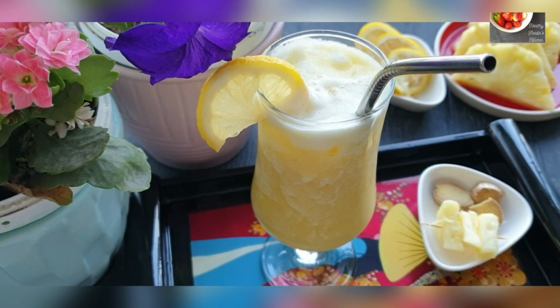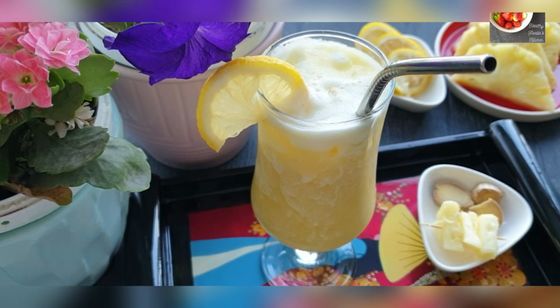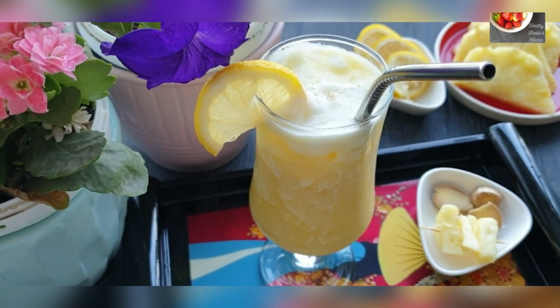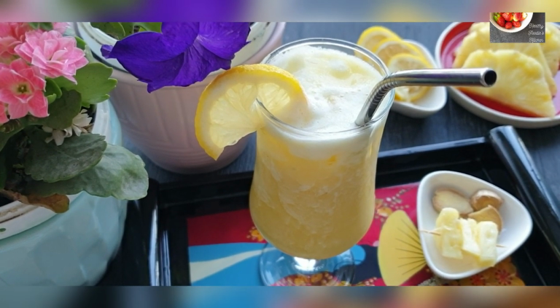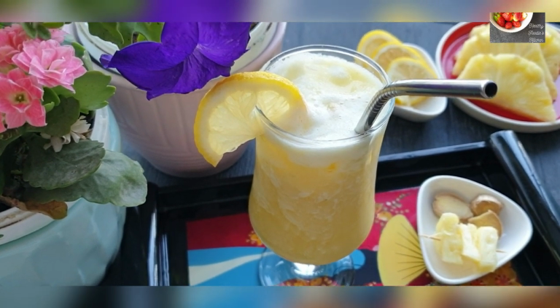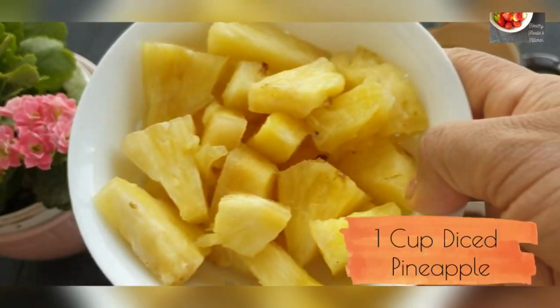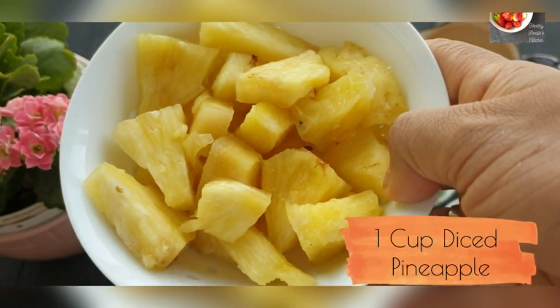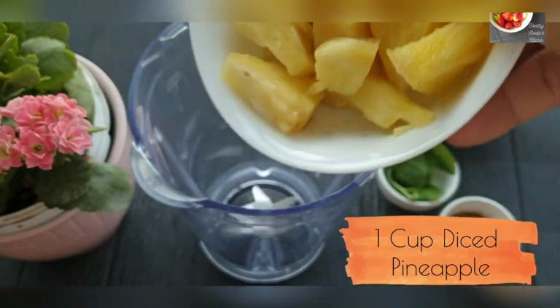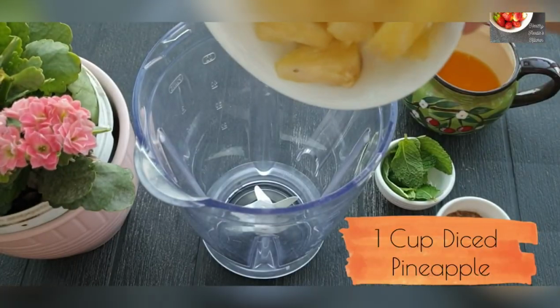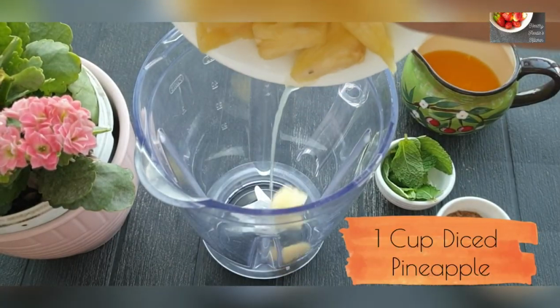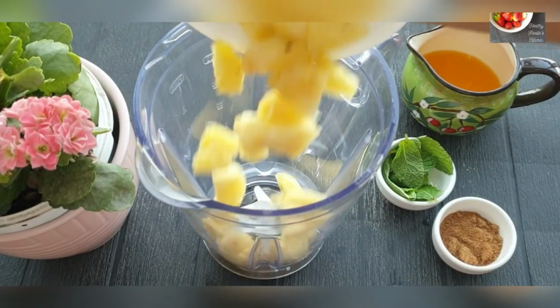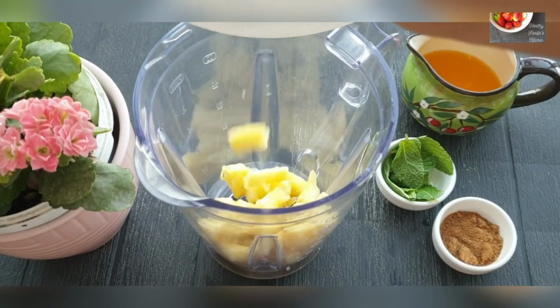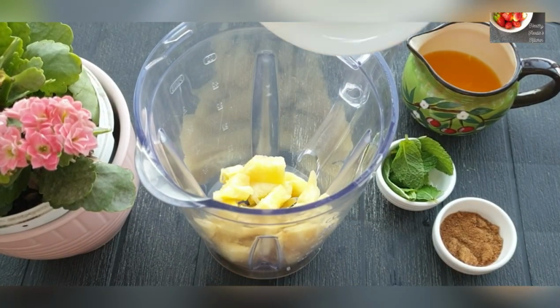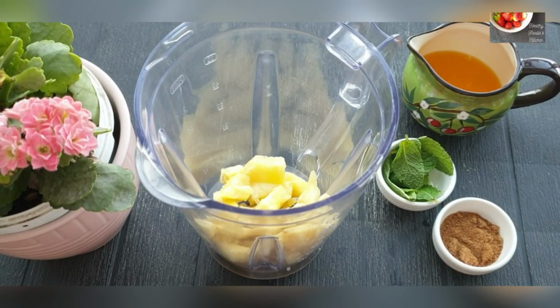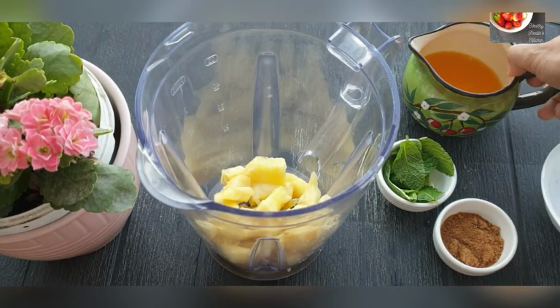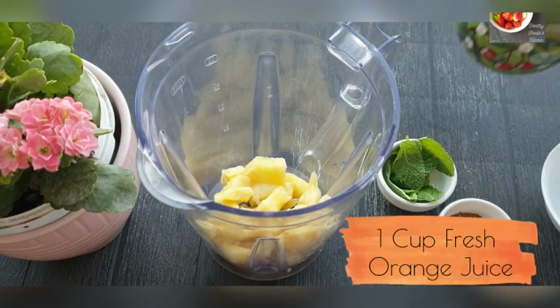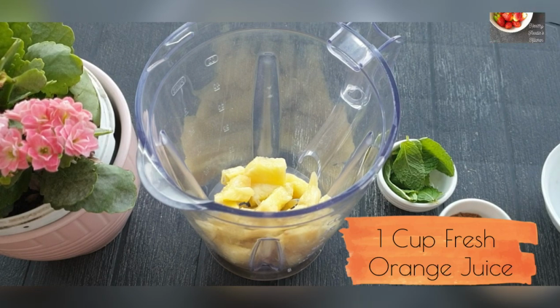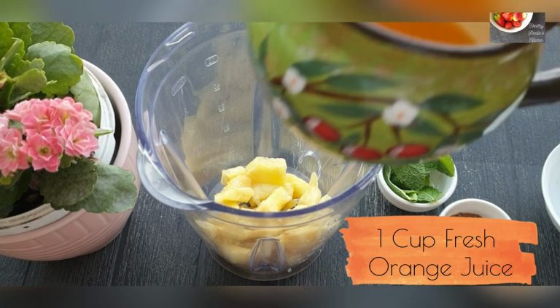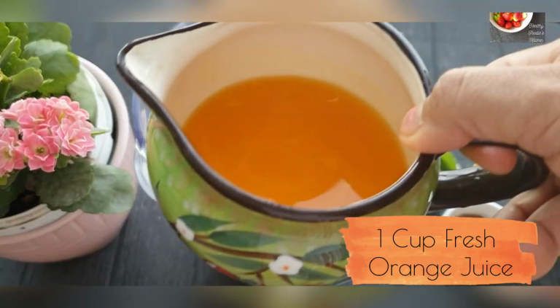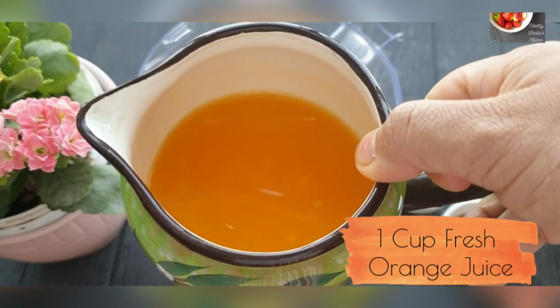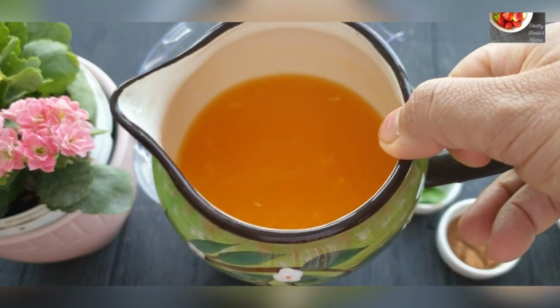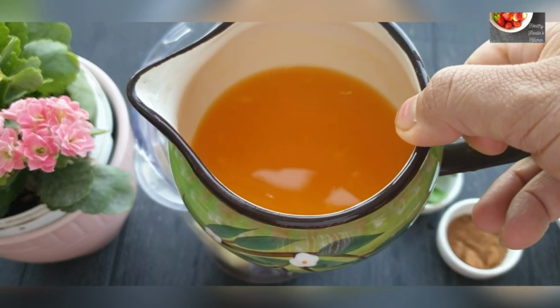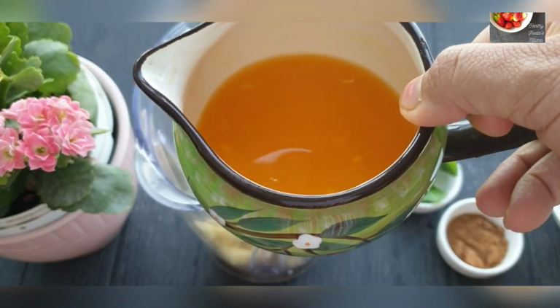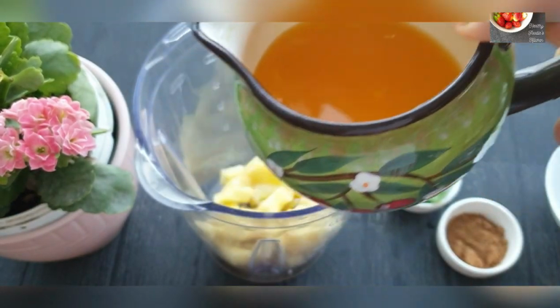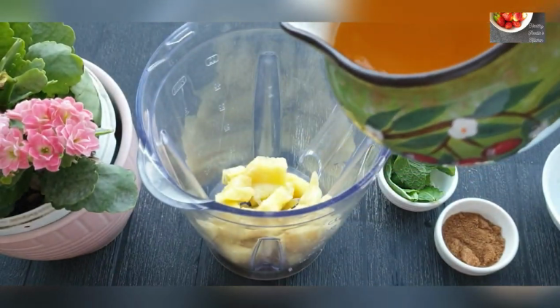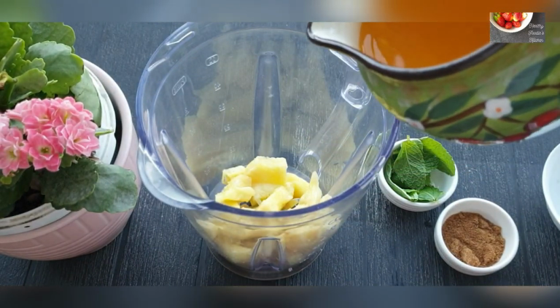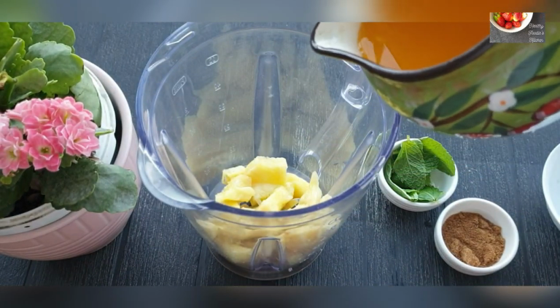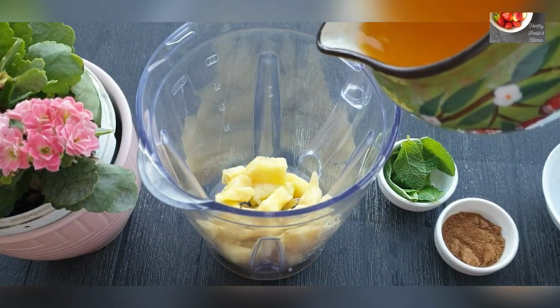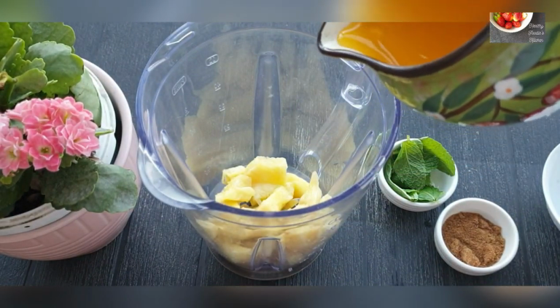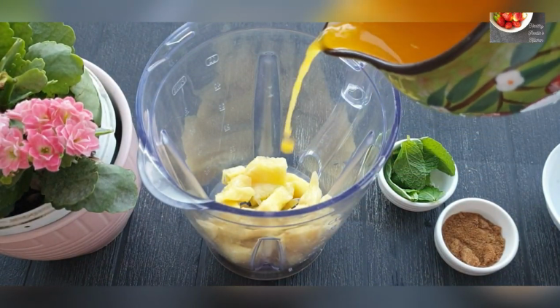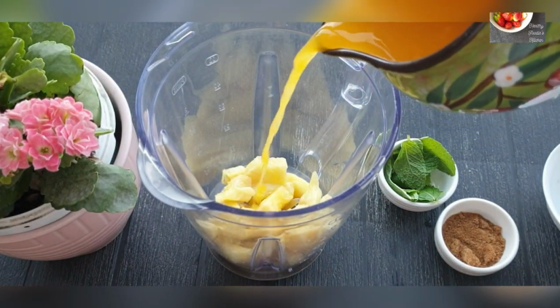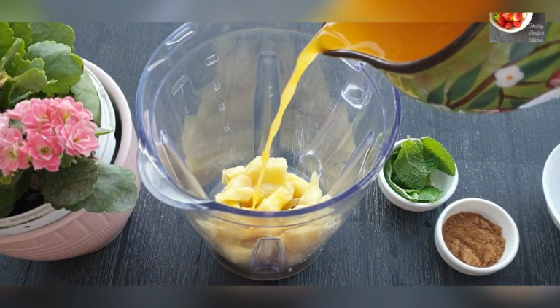Now let's make the pineapple orange mint cooler. For this also, I have taken one cup of diced pineapple and I'm adding one cup of freshly squeezed orange juice.